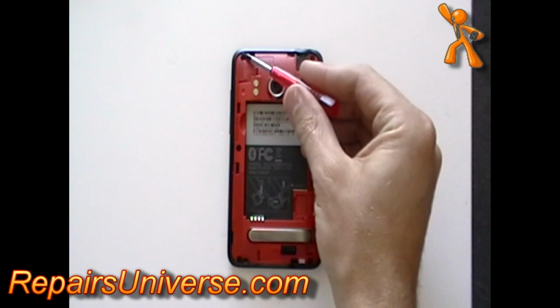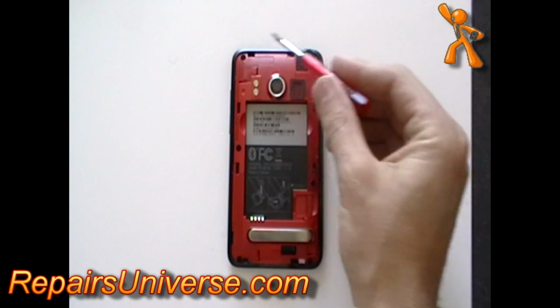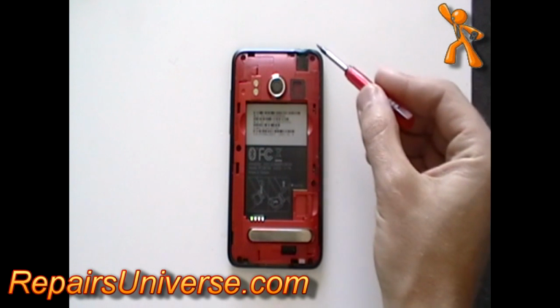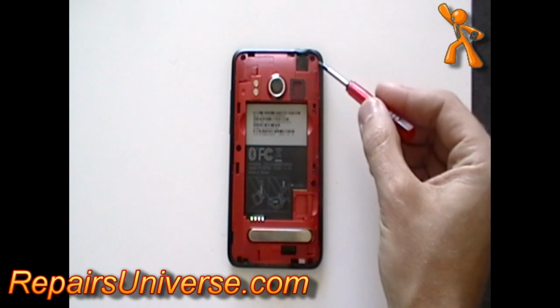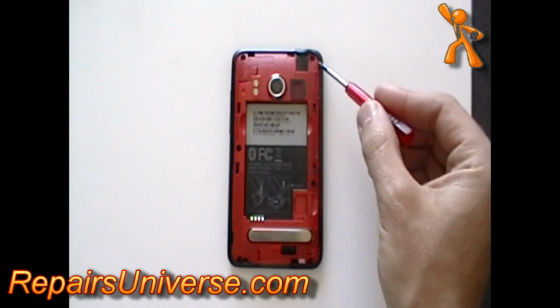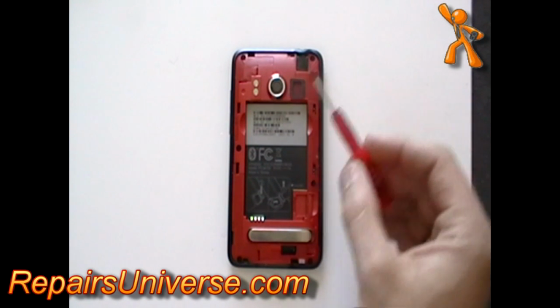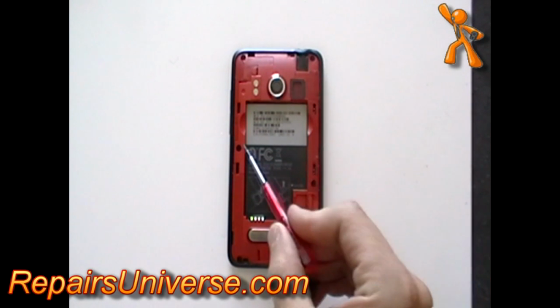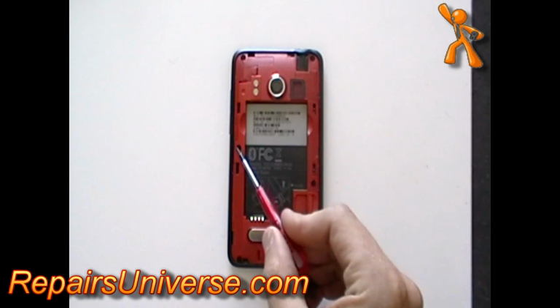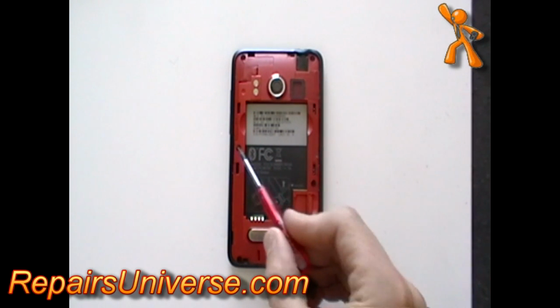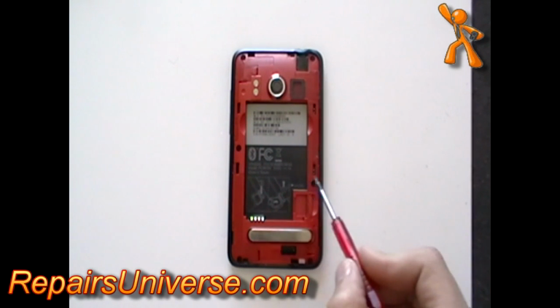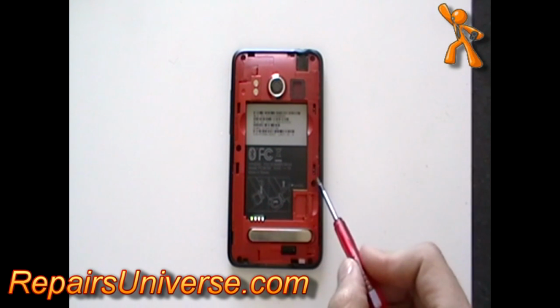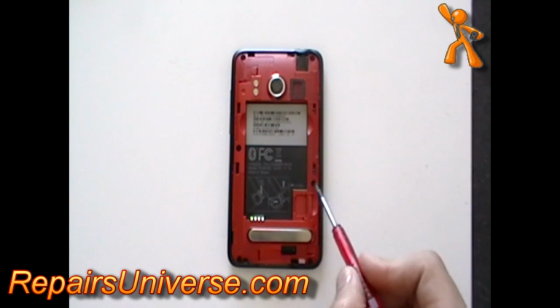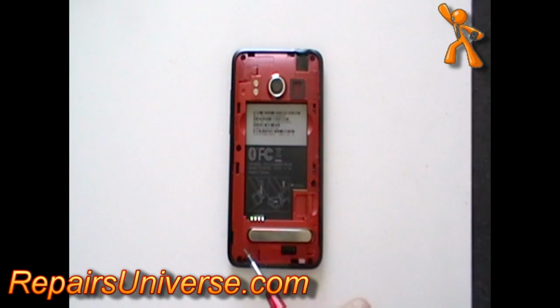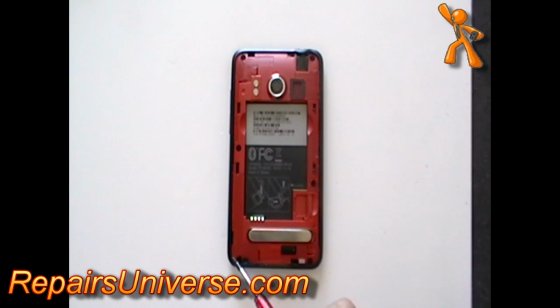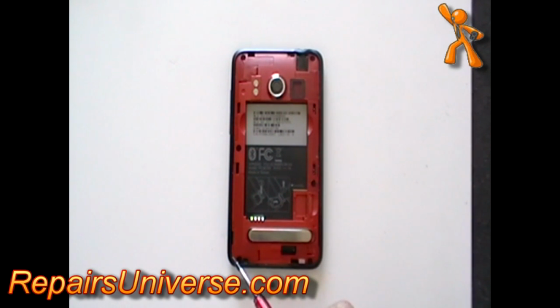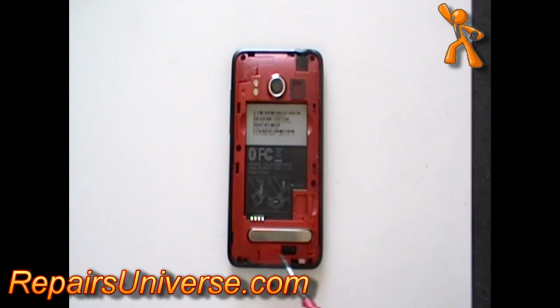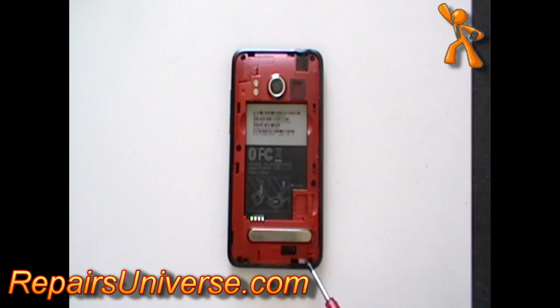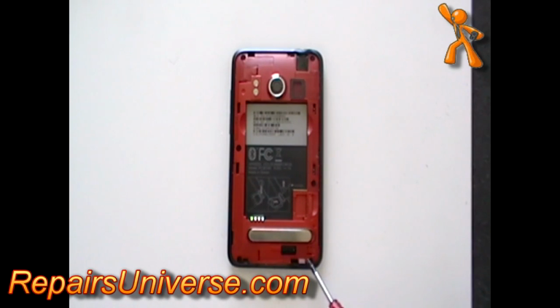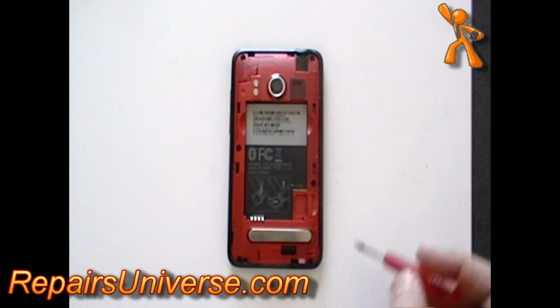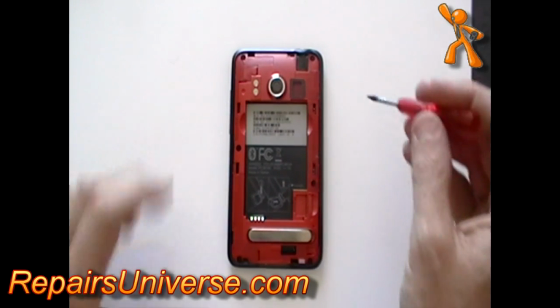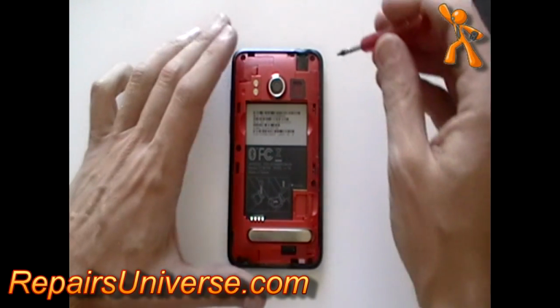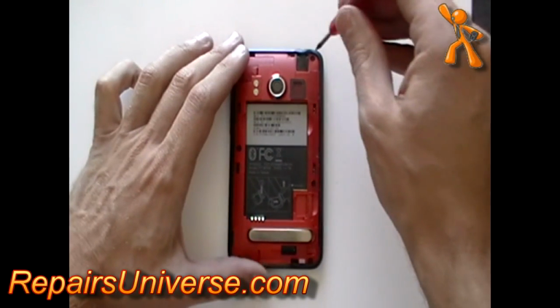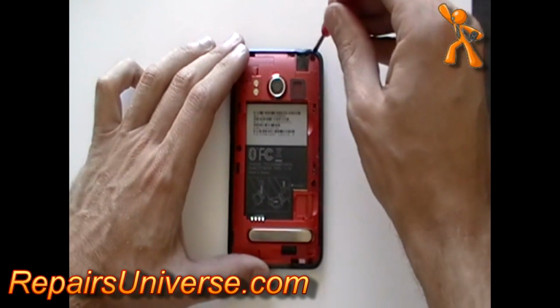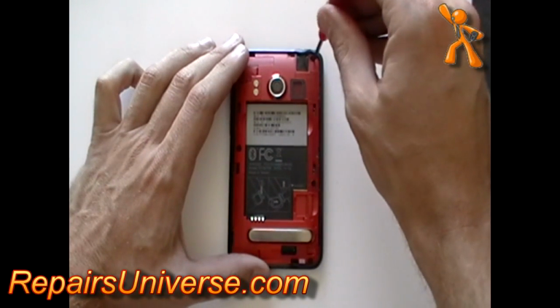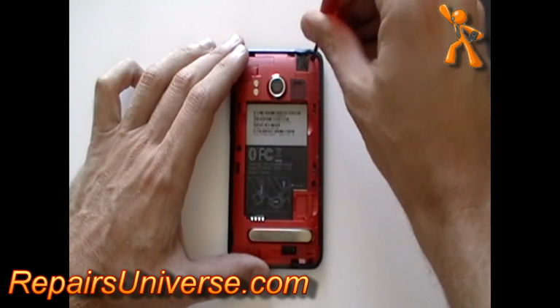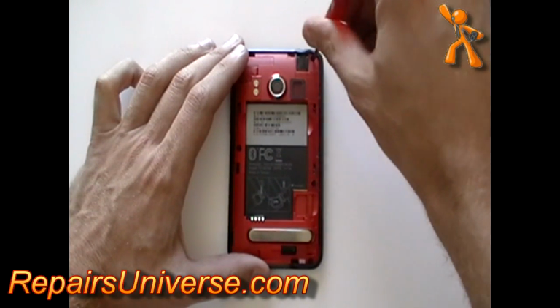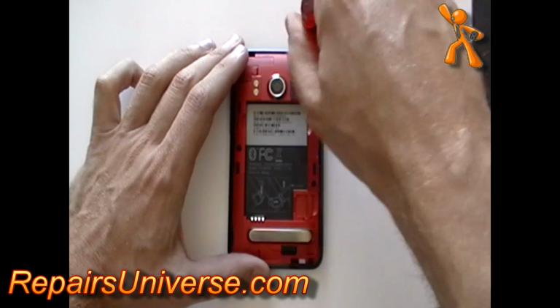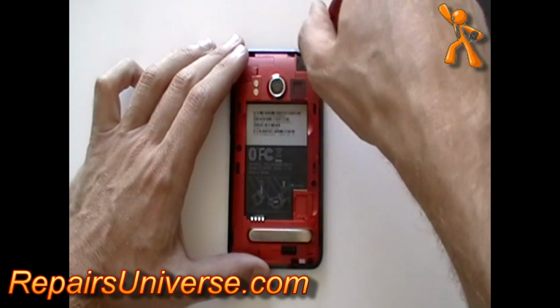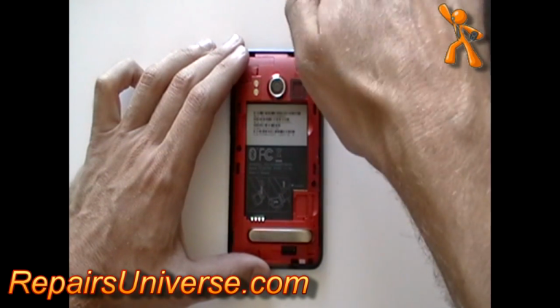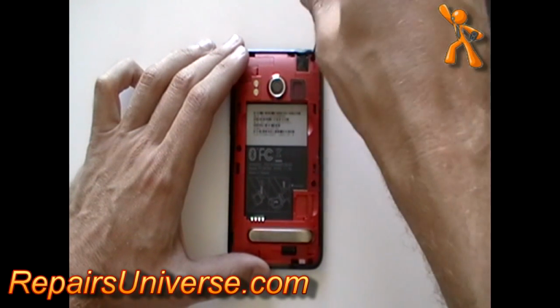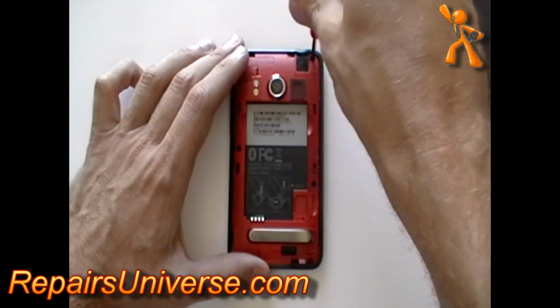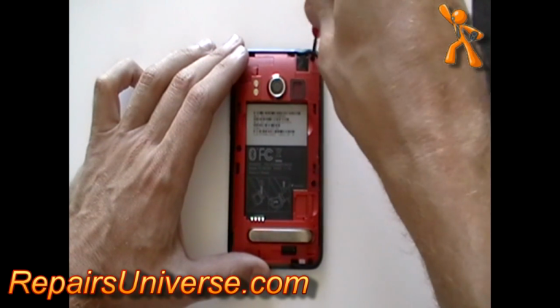Using a T4 Torque screwdriver, available from the RepairsUniverse.com website, remove the six screws as being pointed out here now in the video.